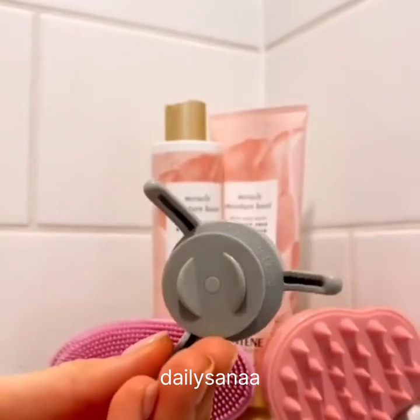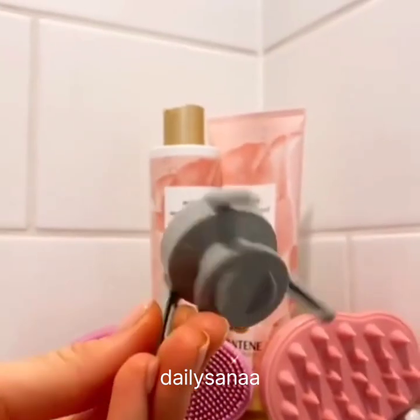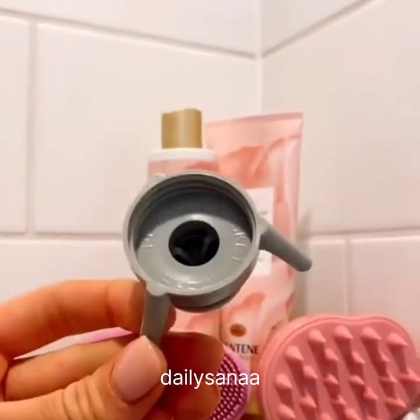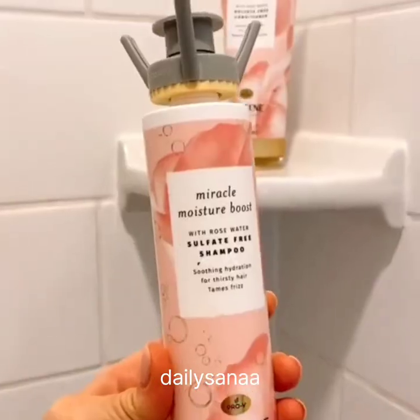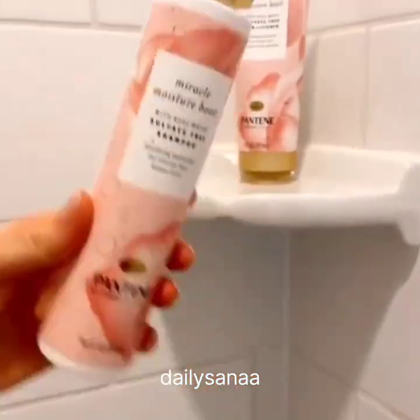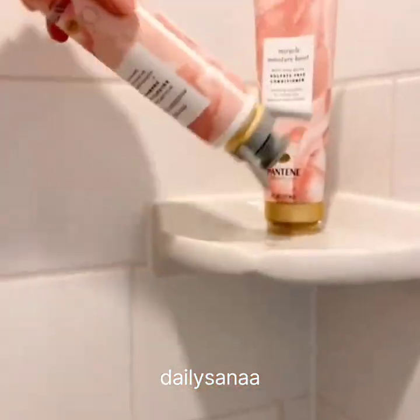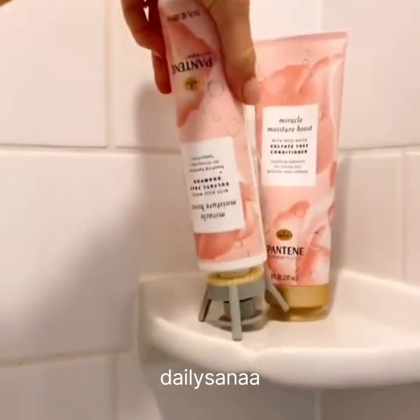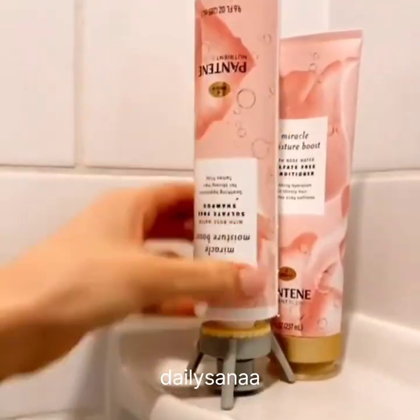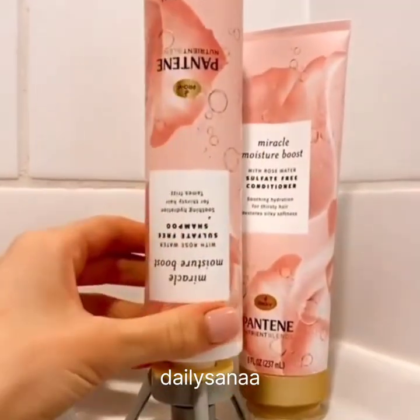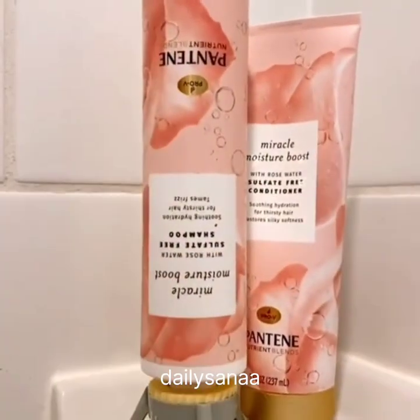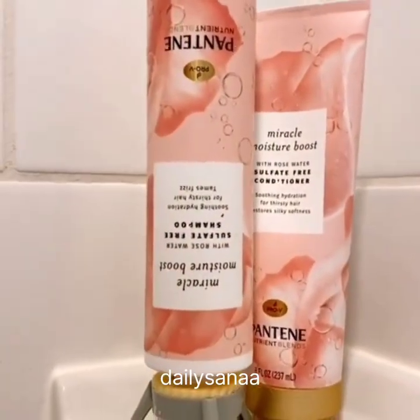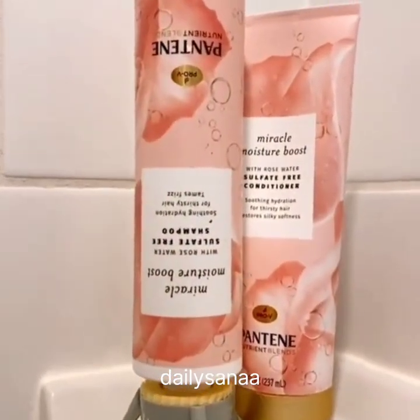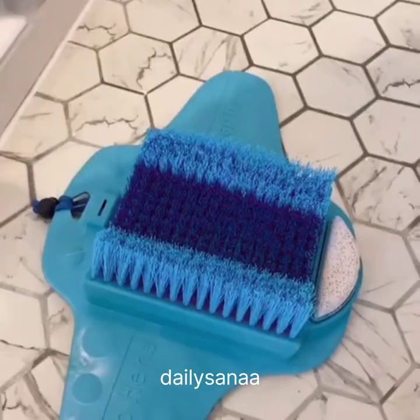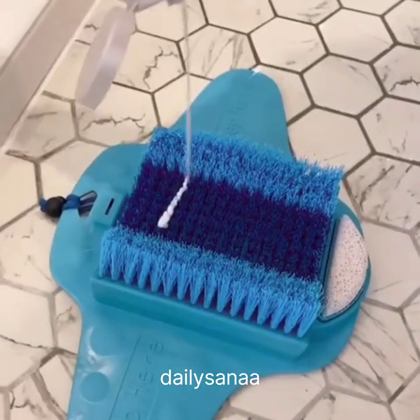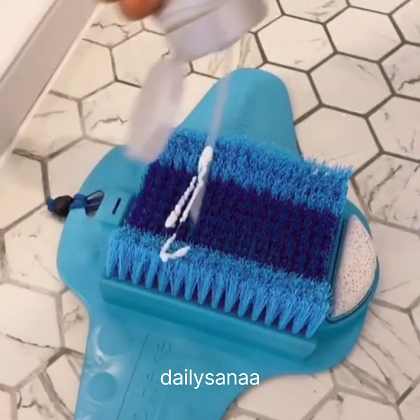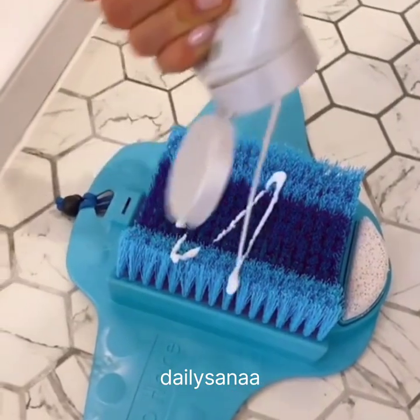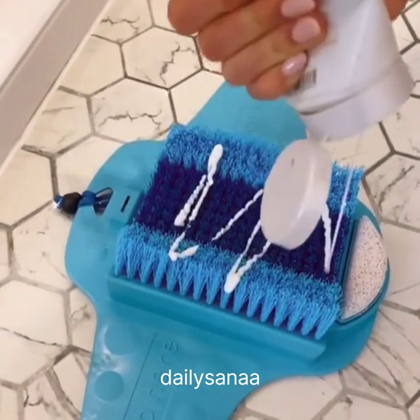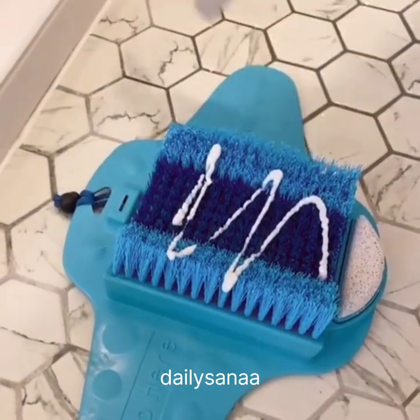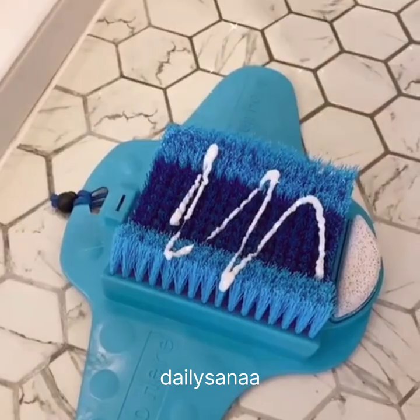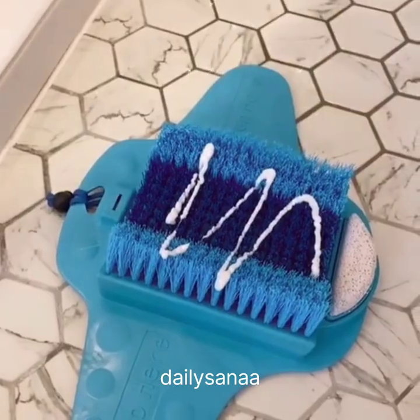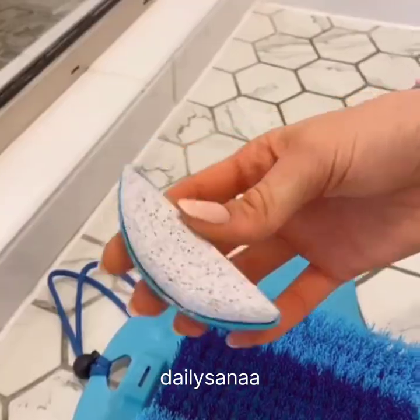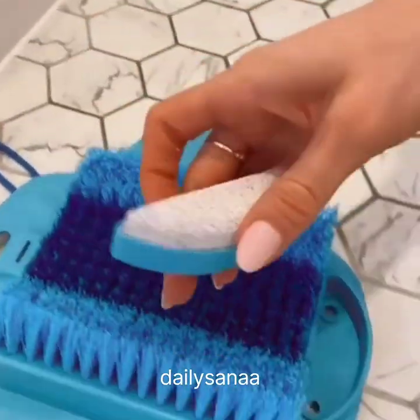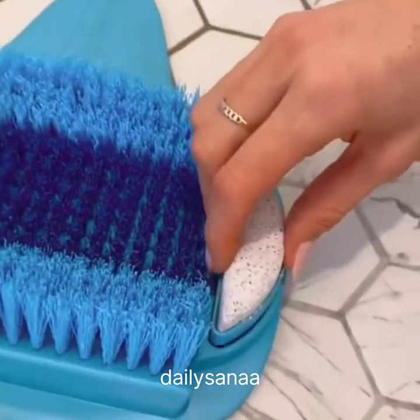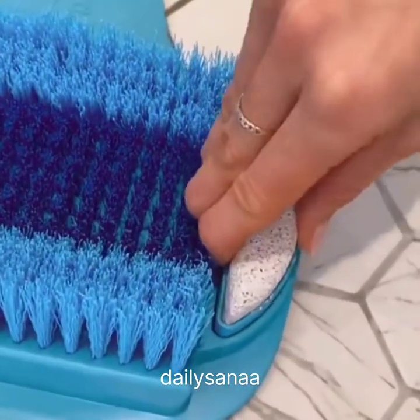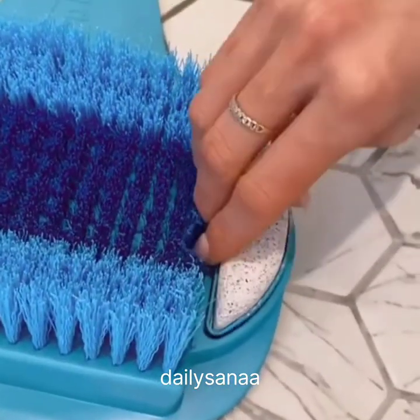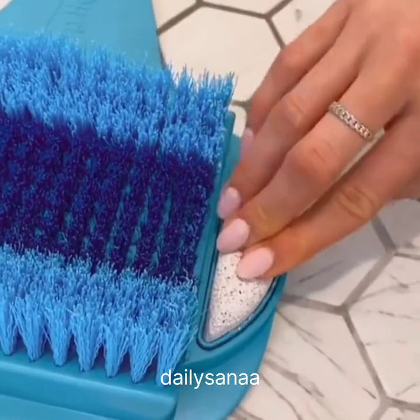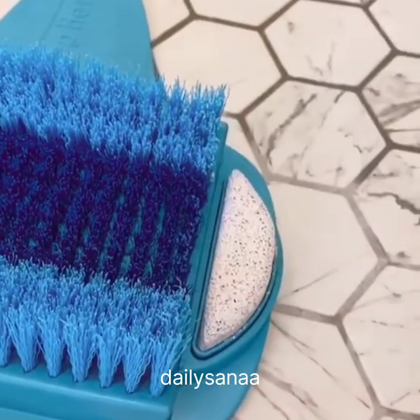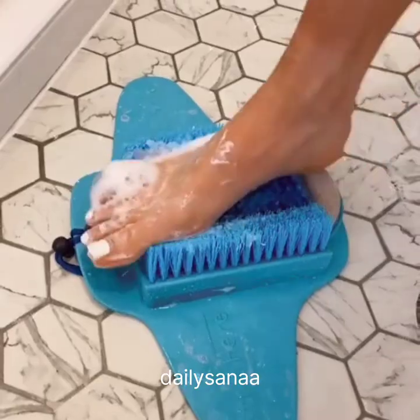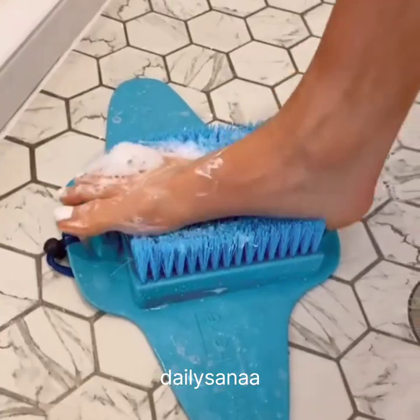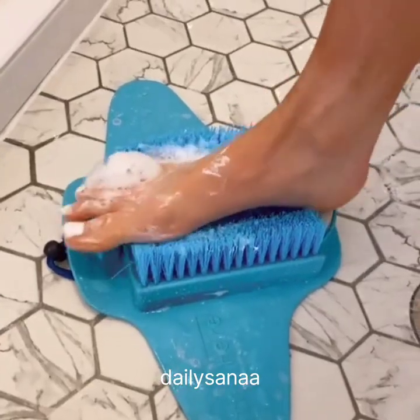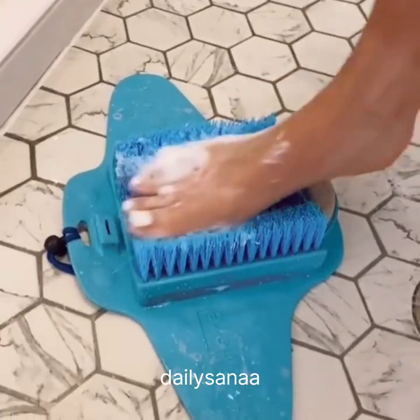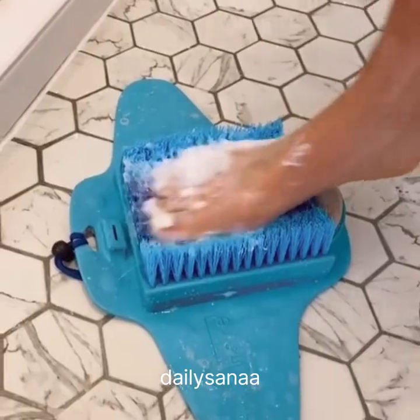And this gadget holds your favorite beauty products upside down so you get out every last drop. Get a foot massage in your shower with this foot scrubber that includes two pumice stones and contours to your feet. My feet have never been softer and it feels great.